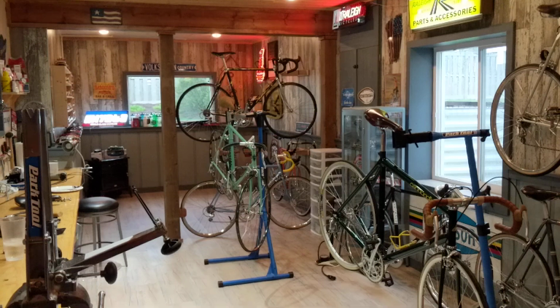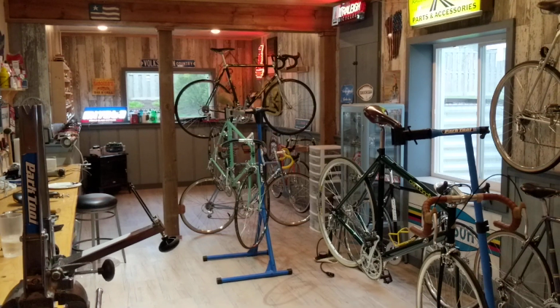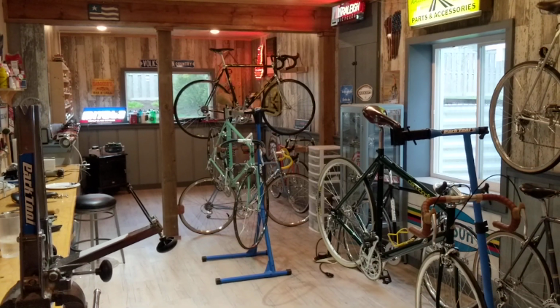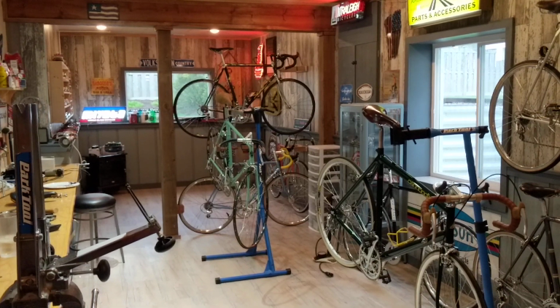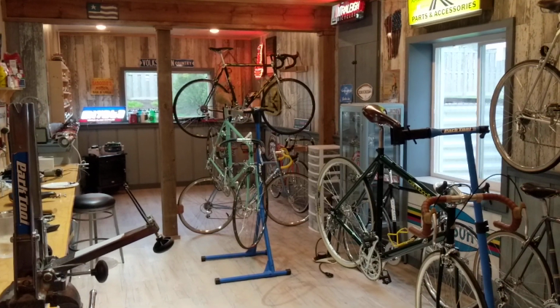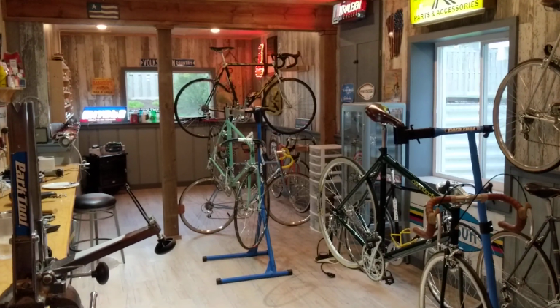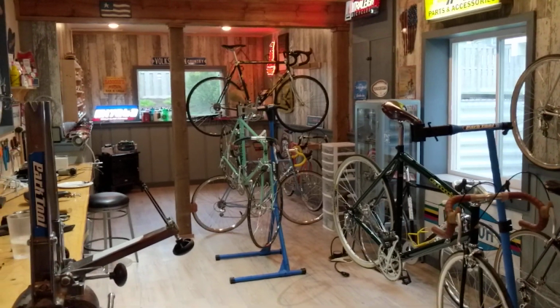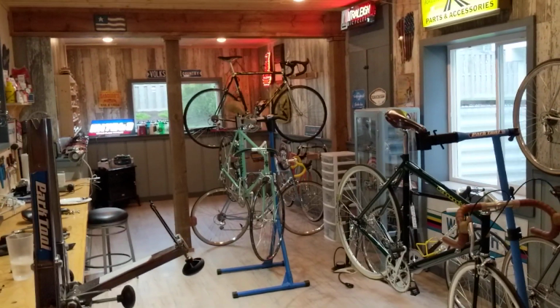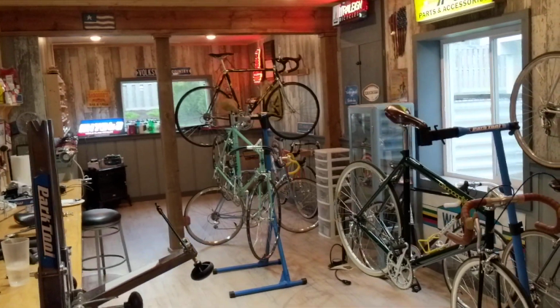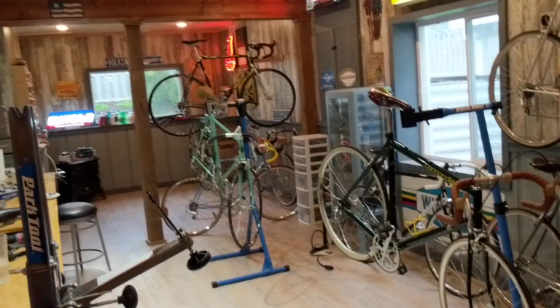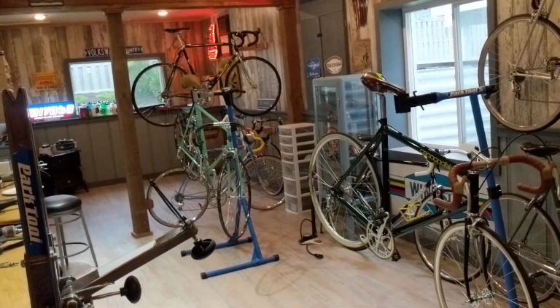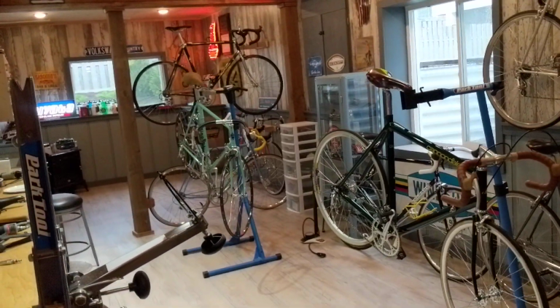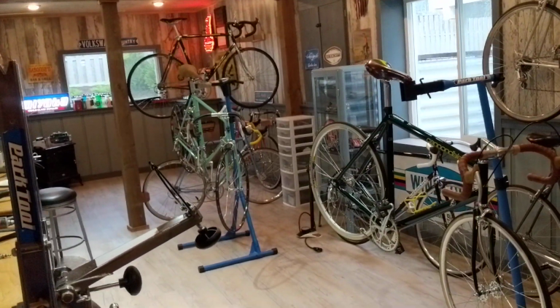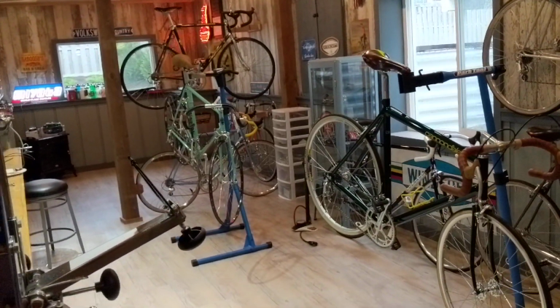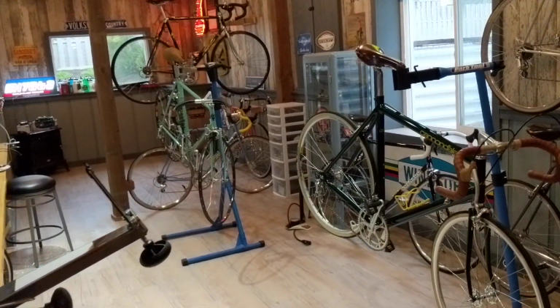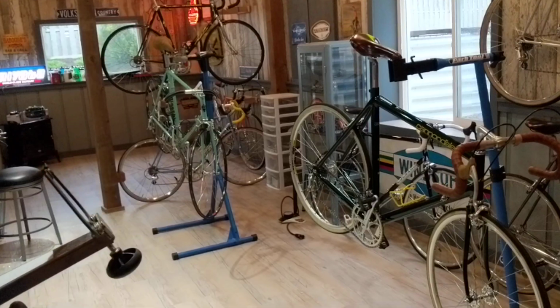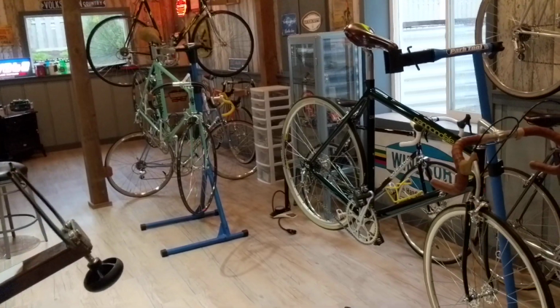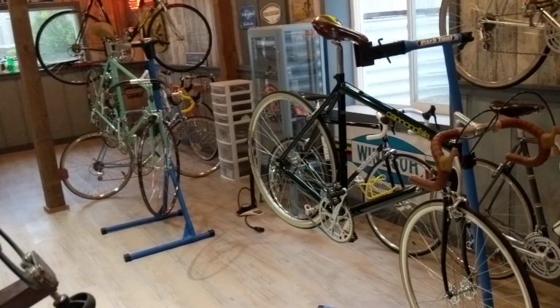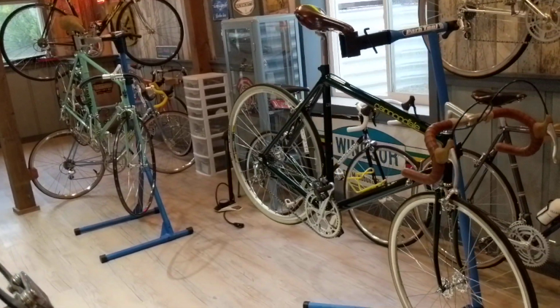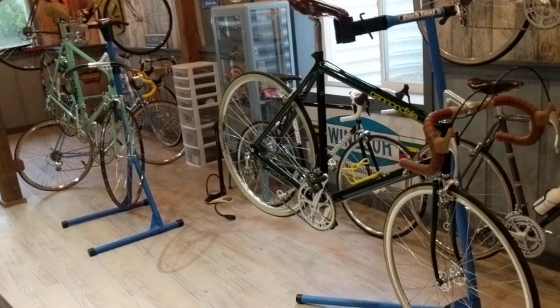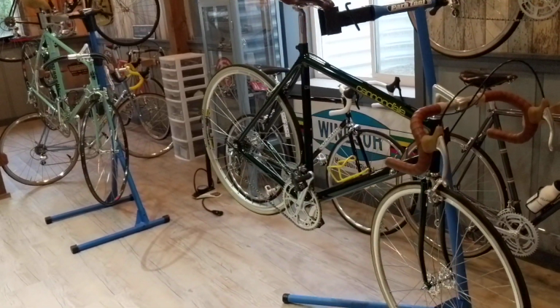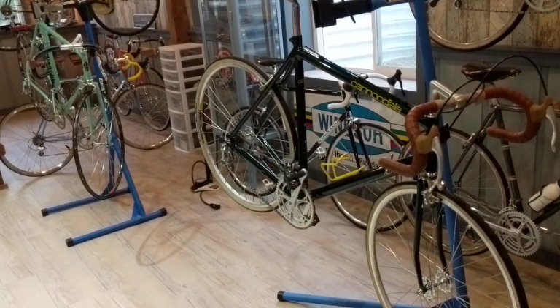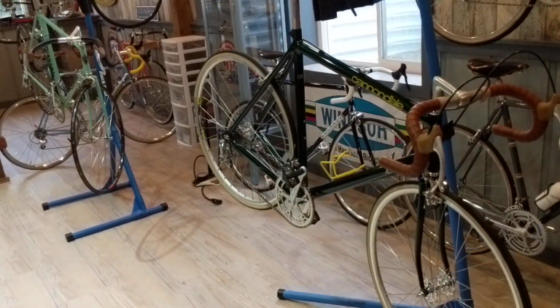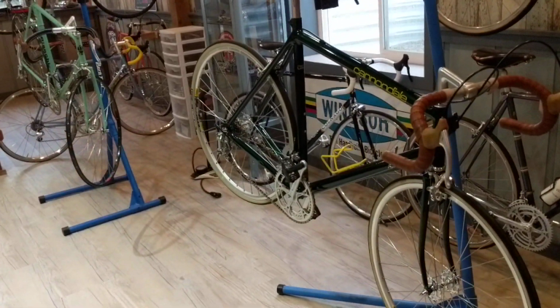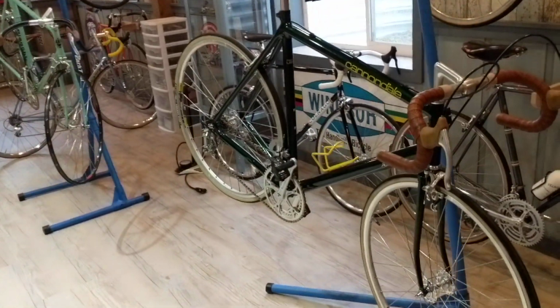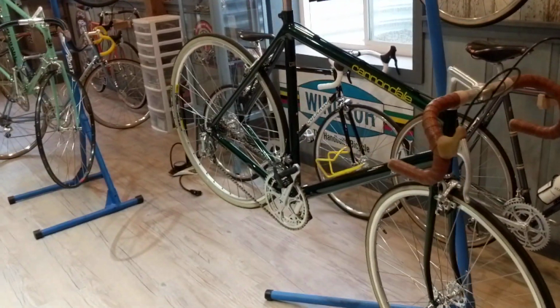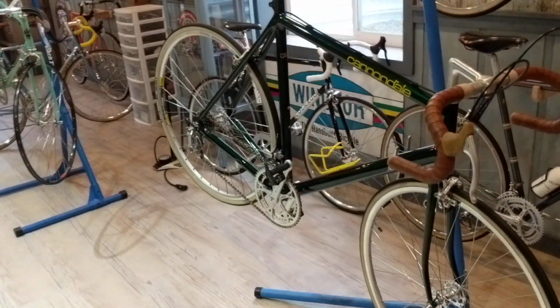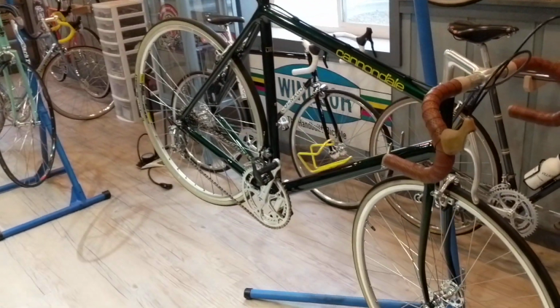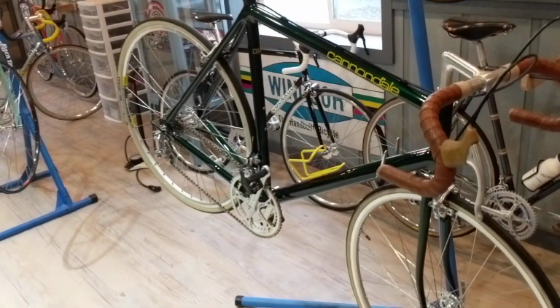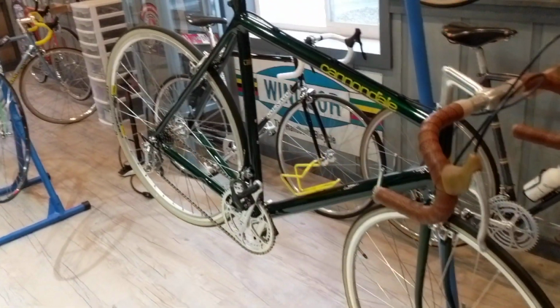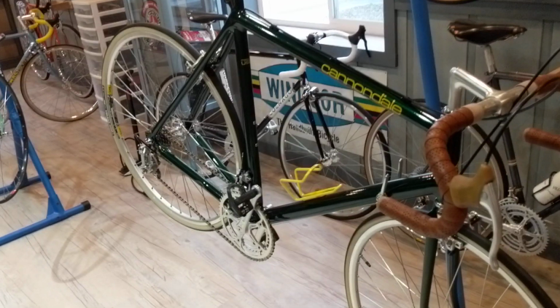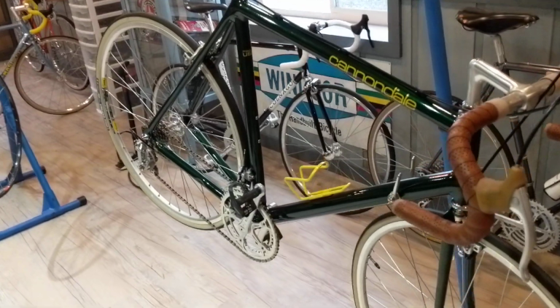Good afternoon everybody, this is John. Today I'm going to show you a Cannondale restoration. And you might even ask the question, was it worth it? Well, I don't know — you decide.